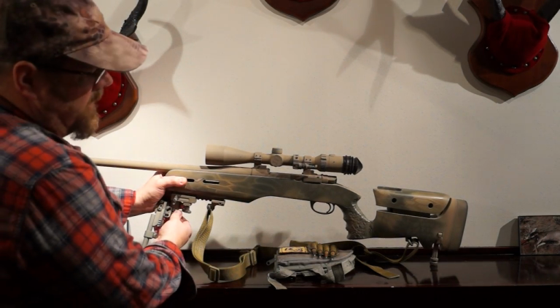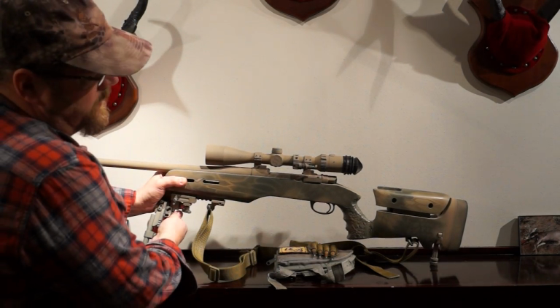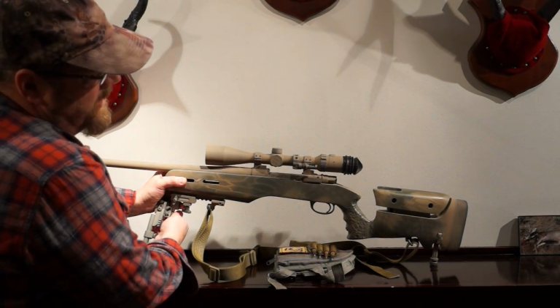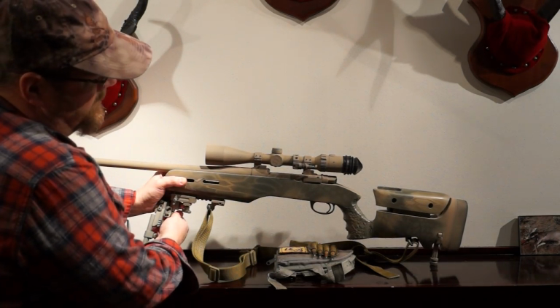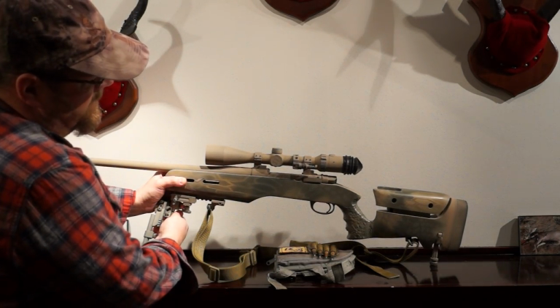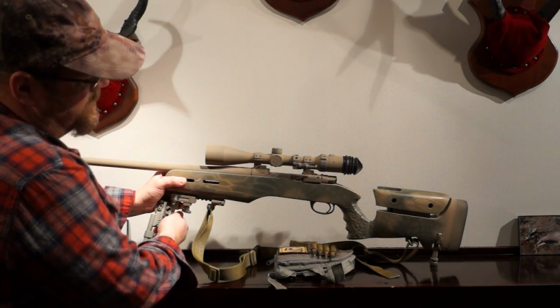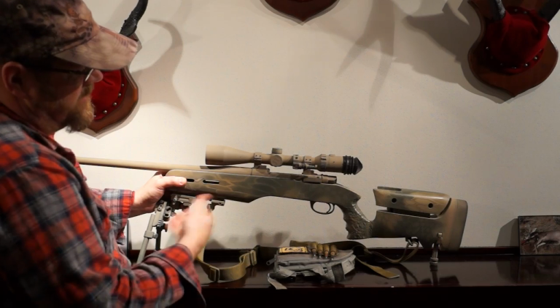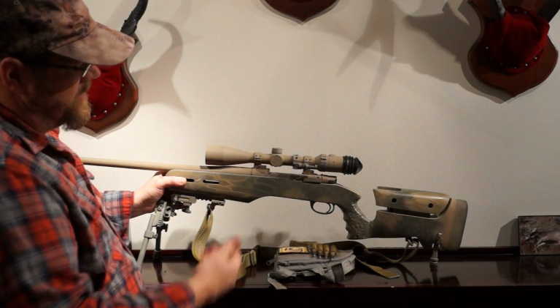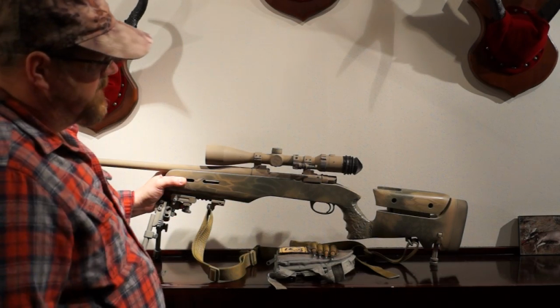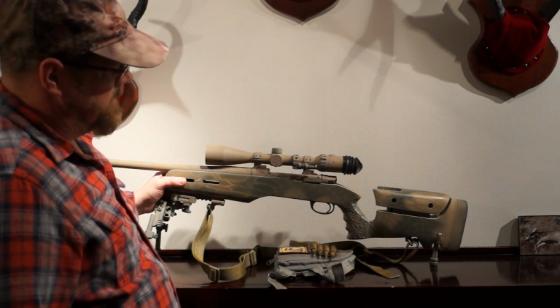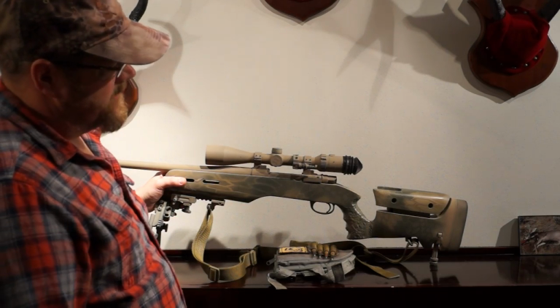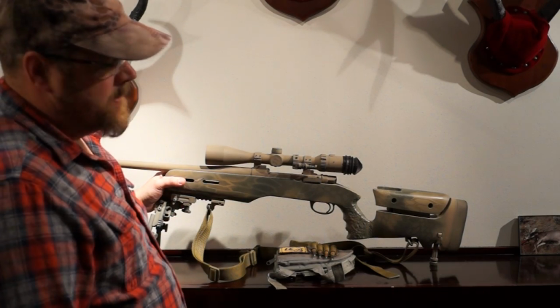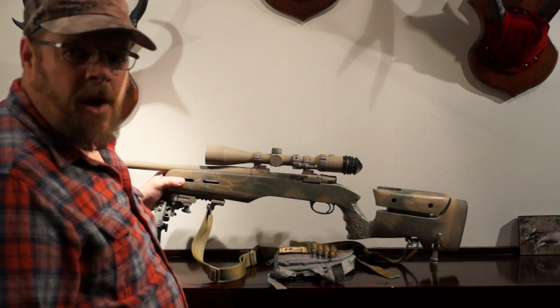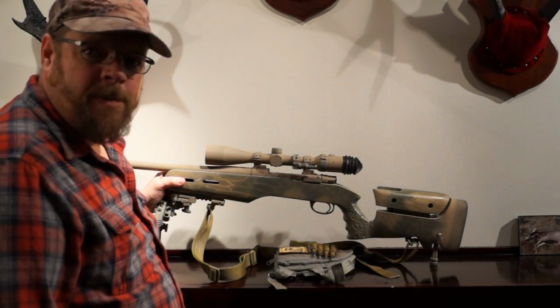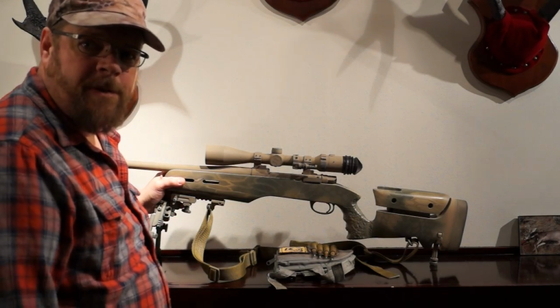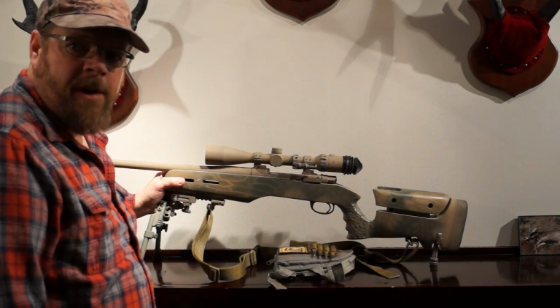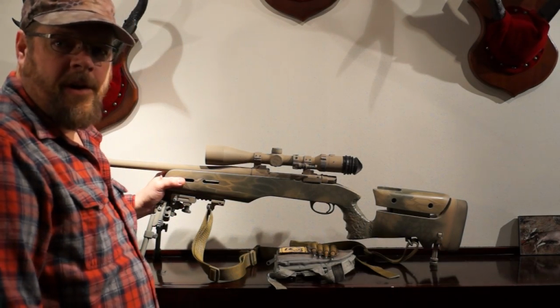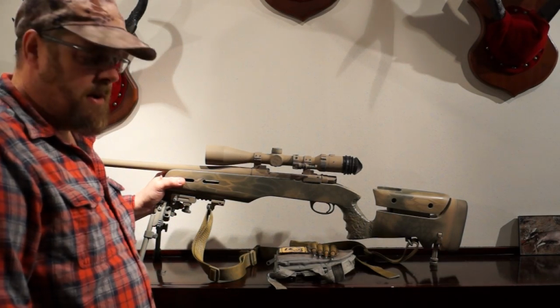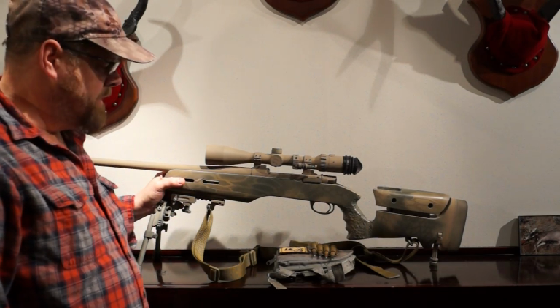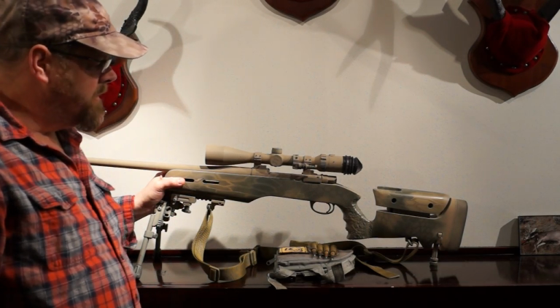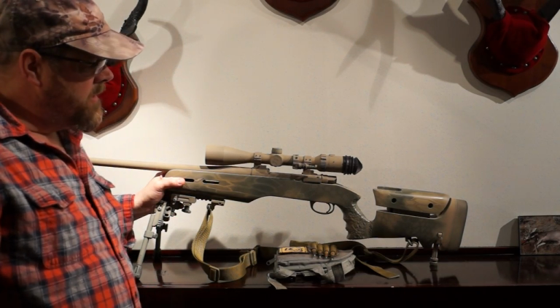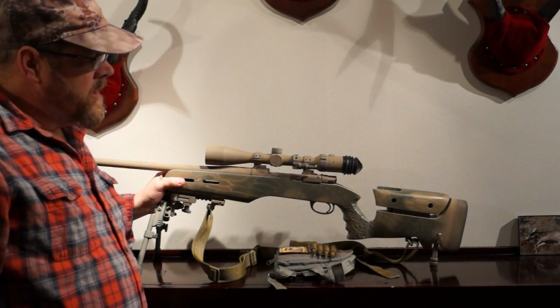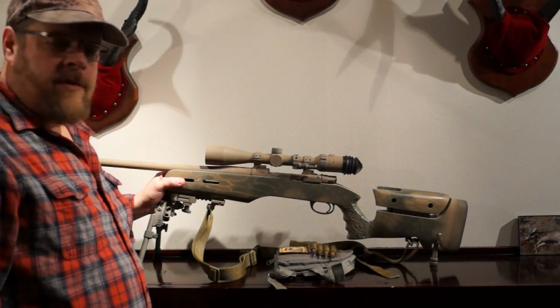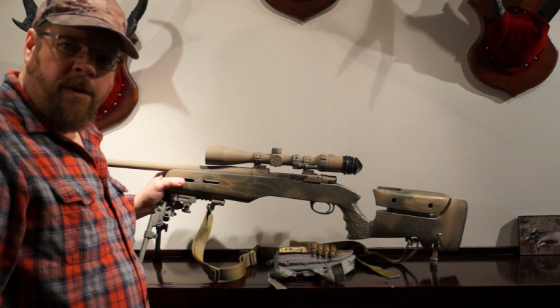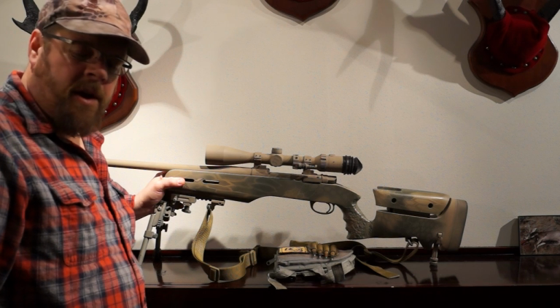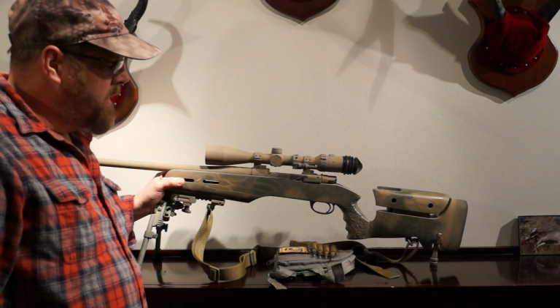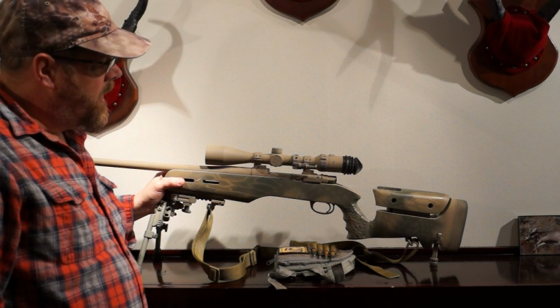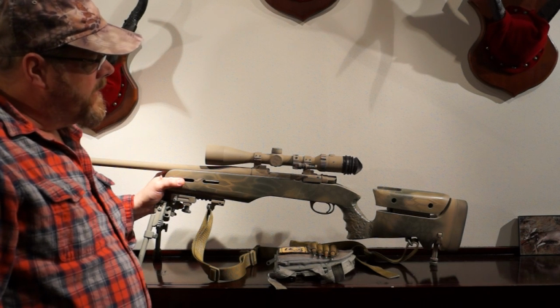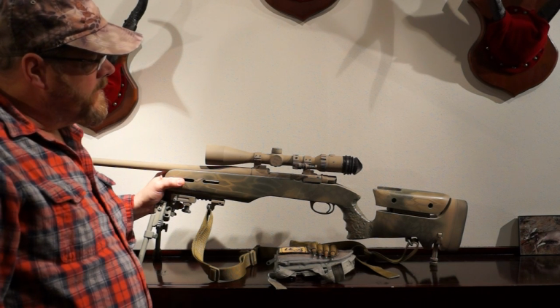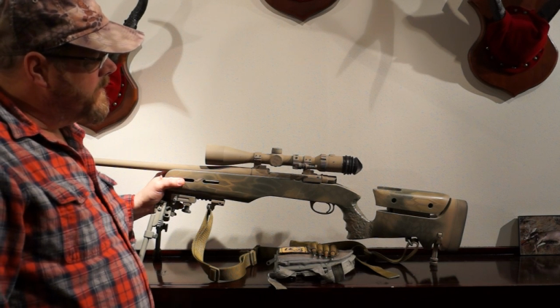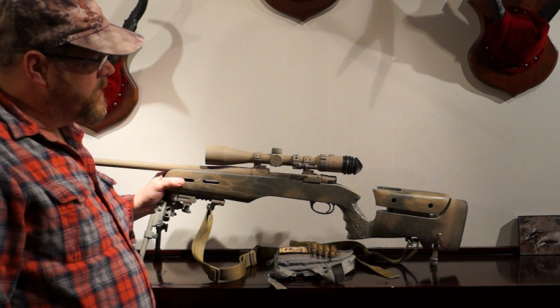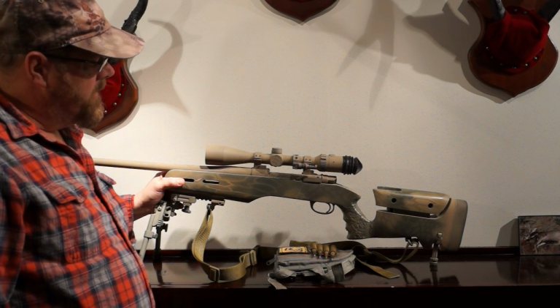The paint job is a Cryp-Tec style. It was the first one I attempted and it turned out okay, I think. I really enjoy the gun.